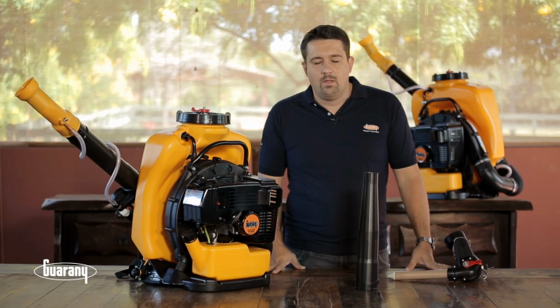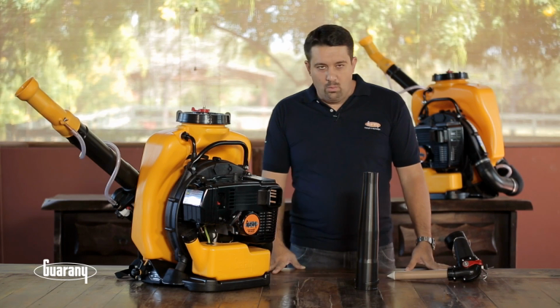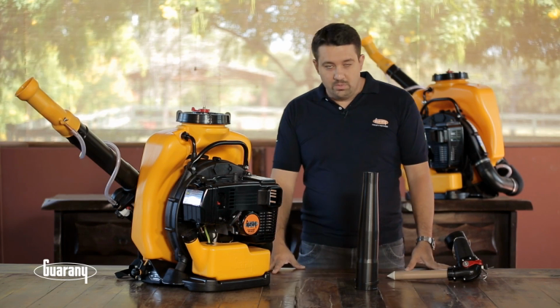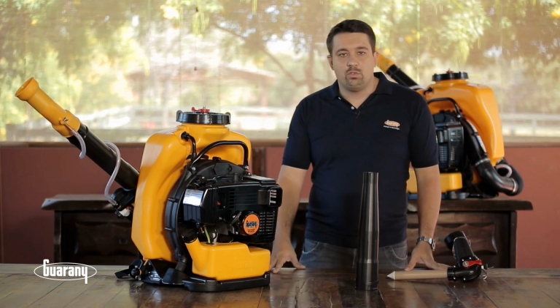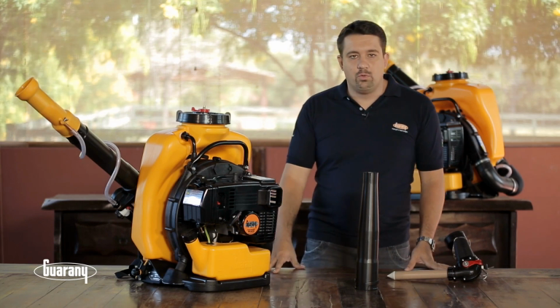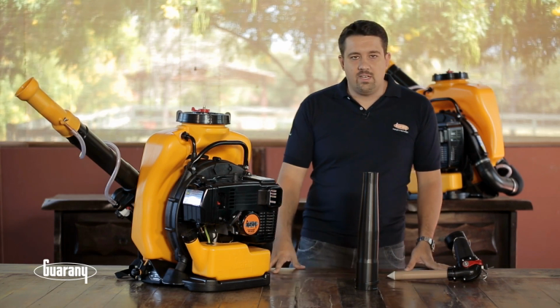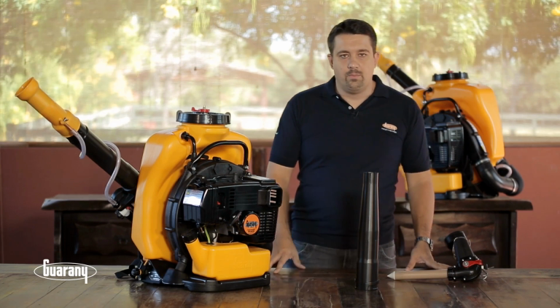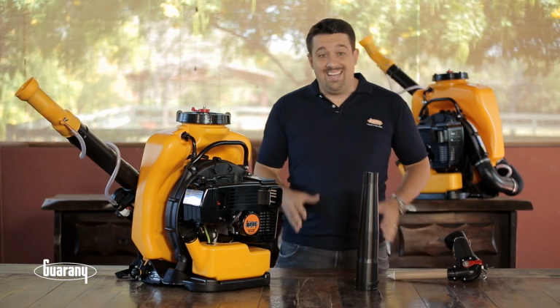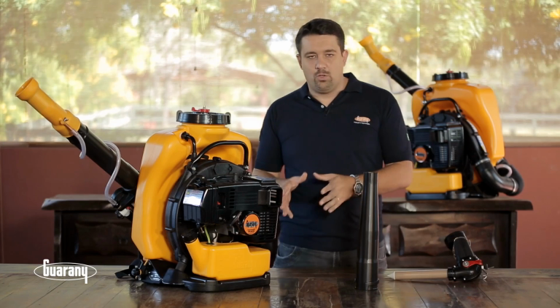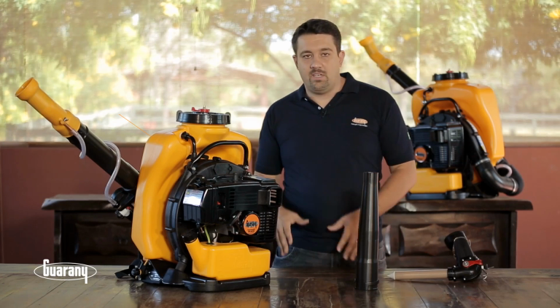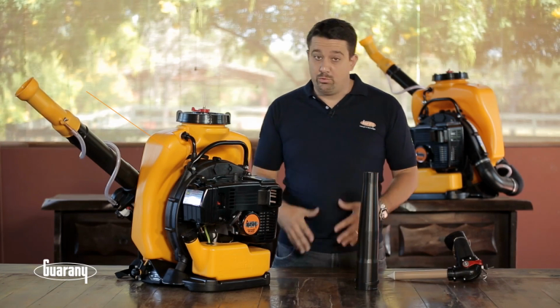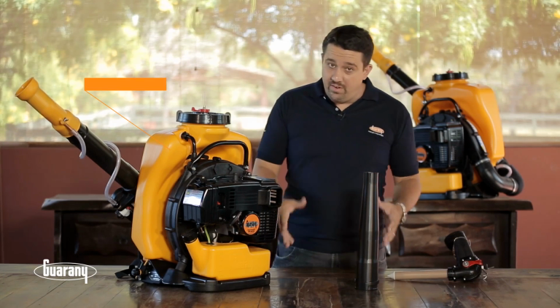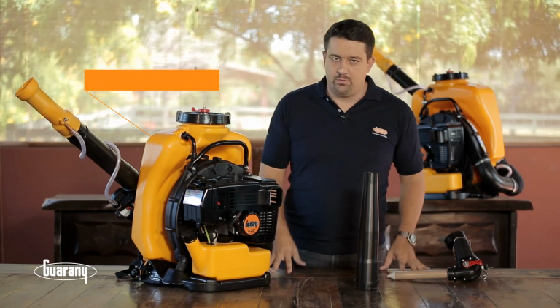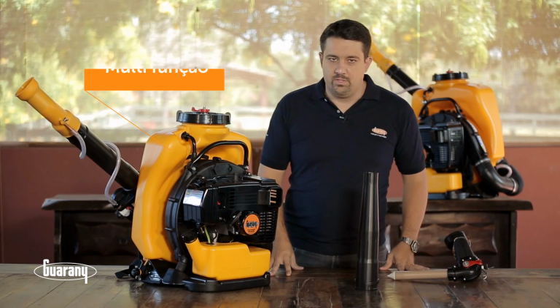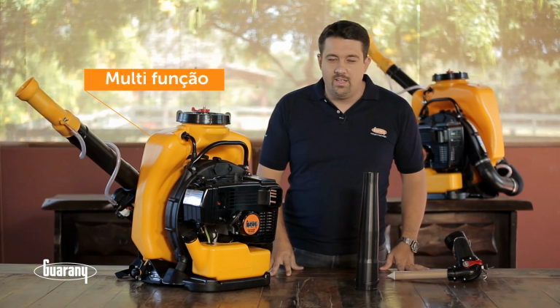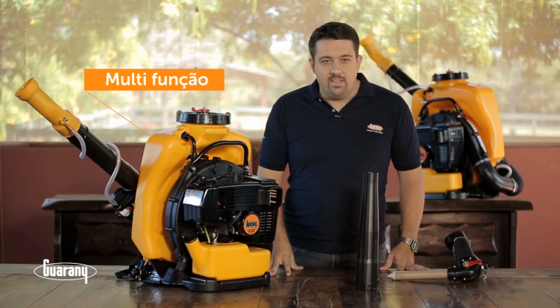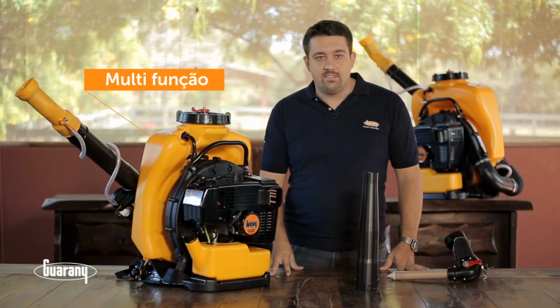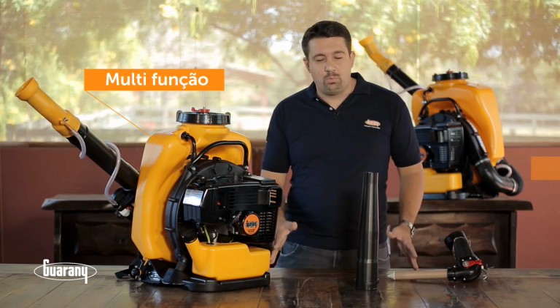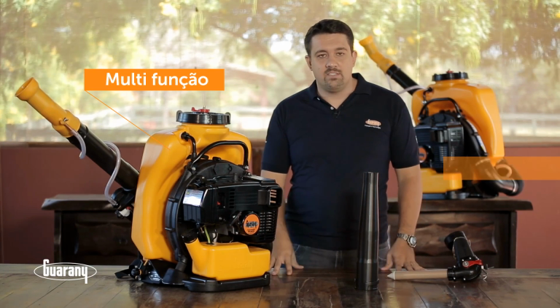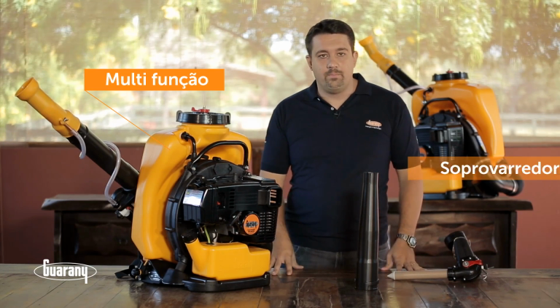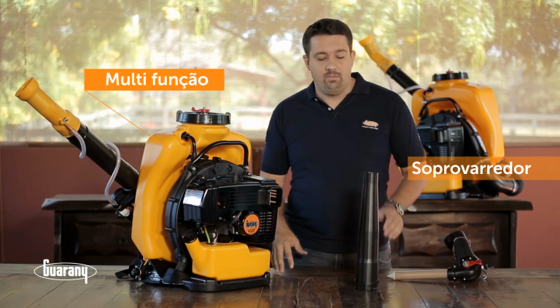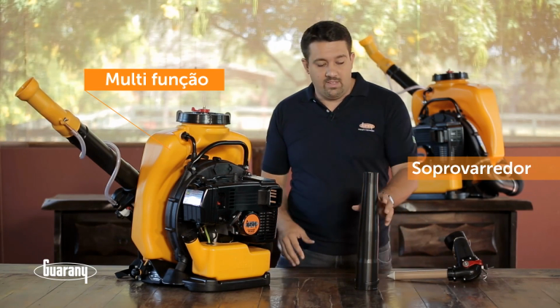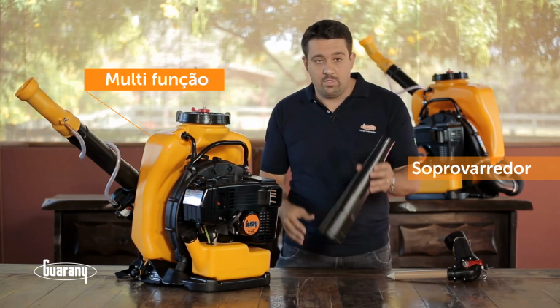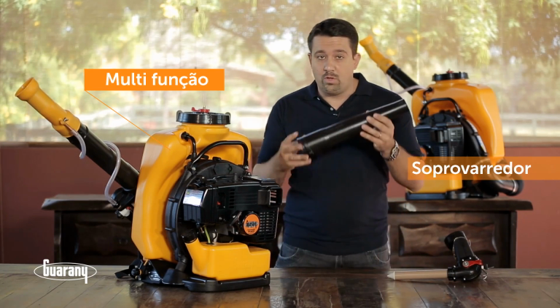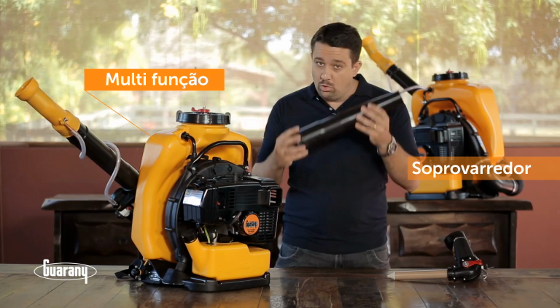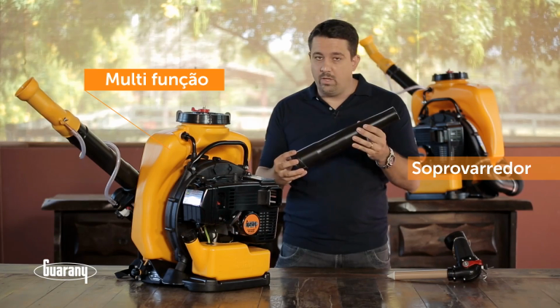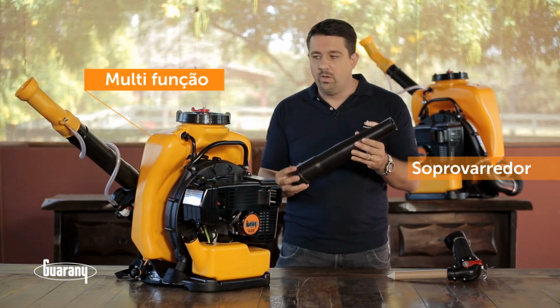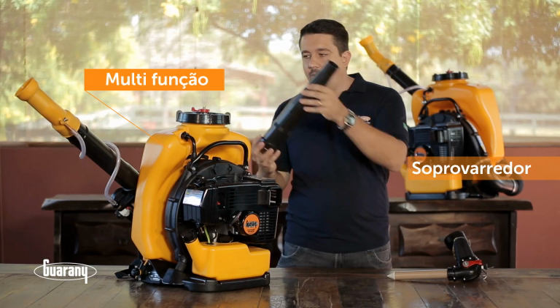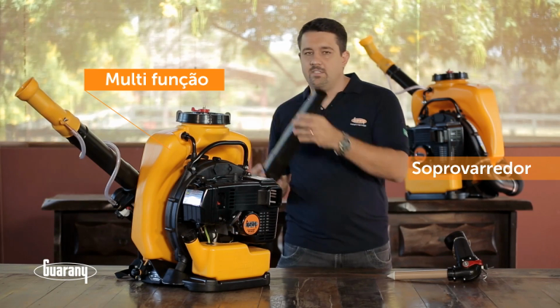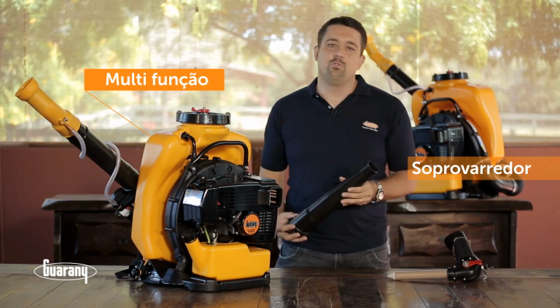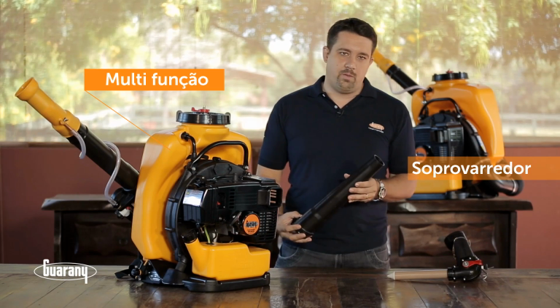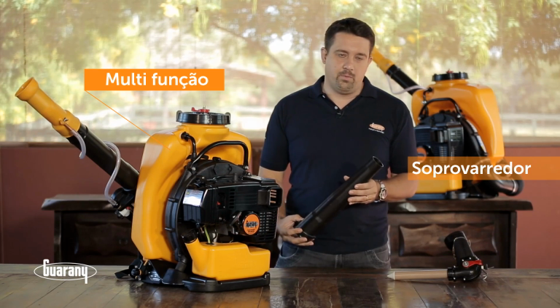O atomizador costal motorizado, além de atomizar, possui diversas funções. Entre elas, a soprovarreção, feita através do bocal soprovarredor, que é fornecido junto com o equipamento.